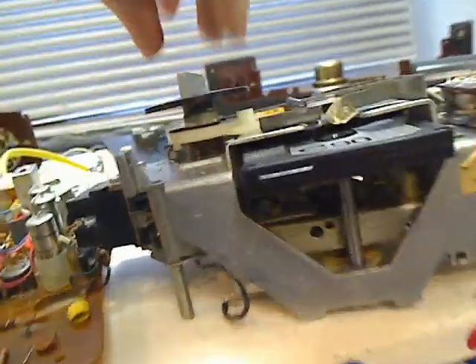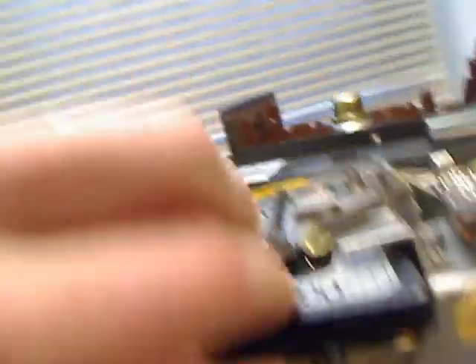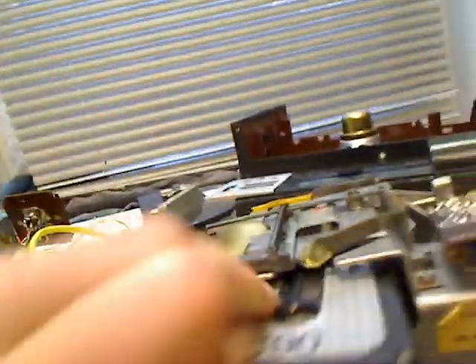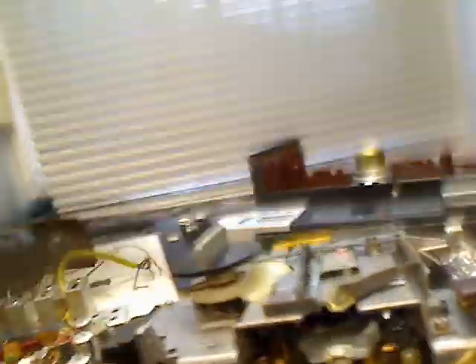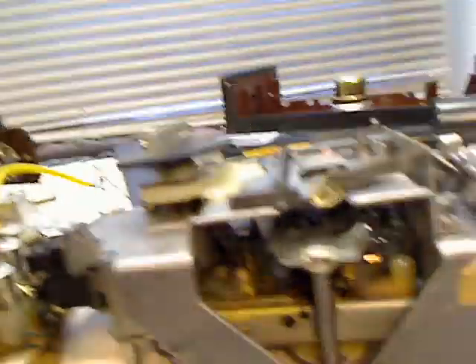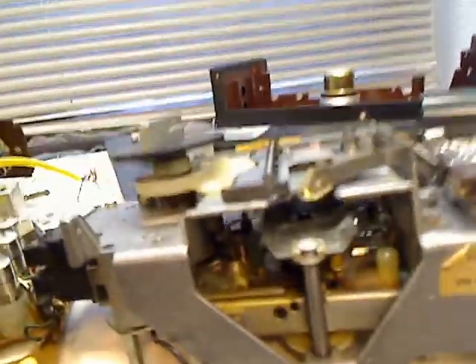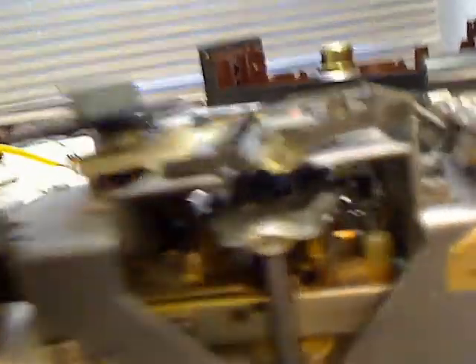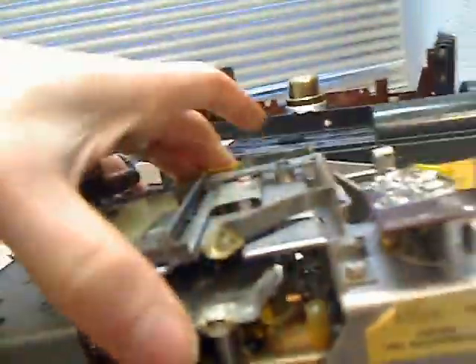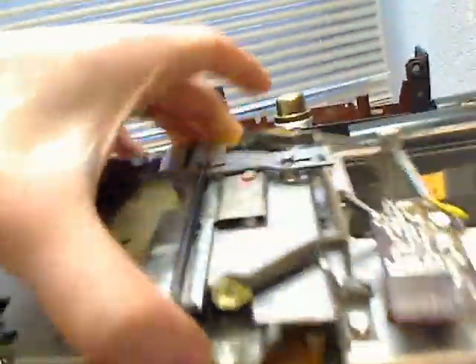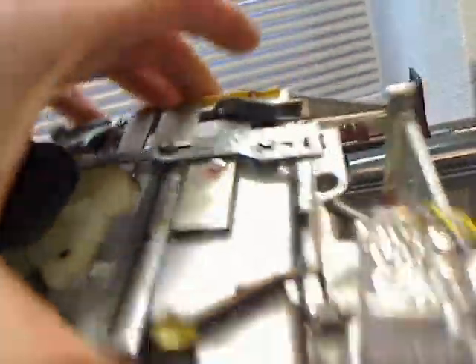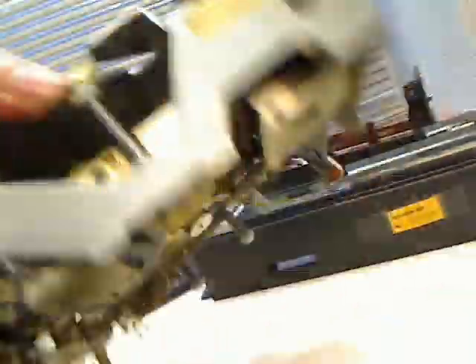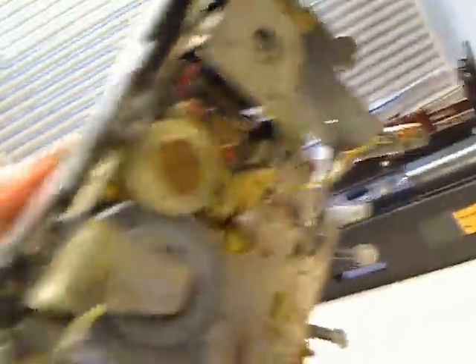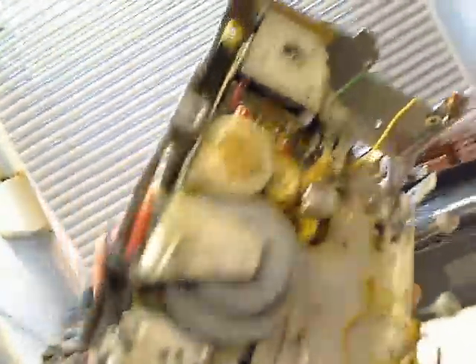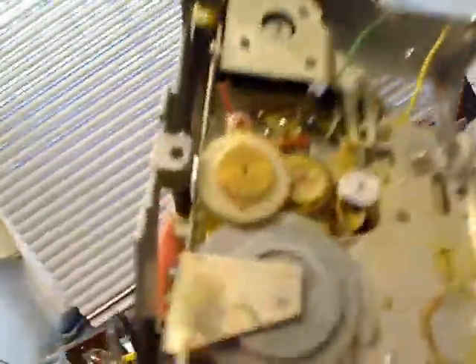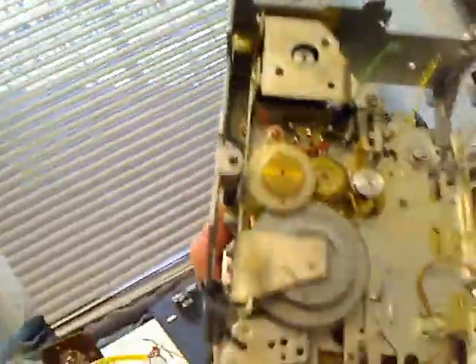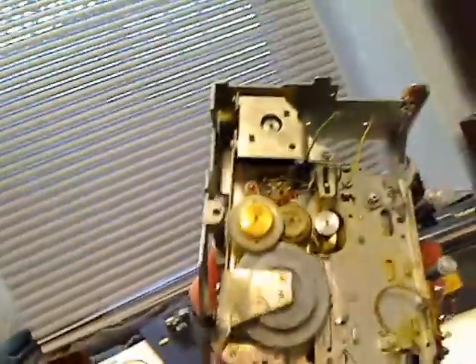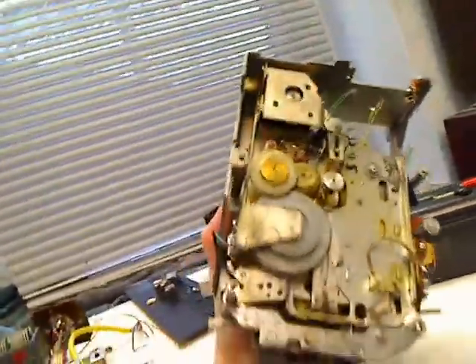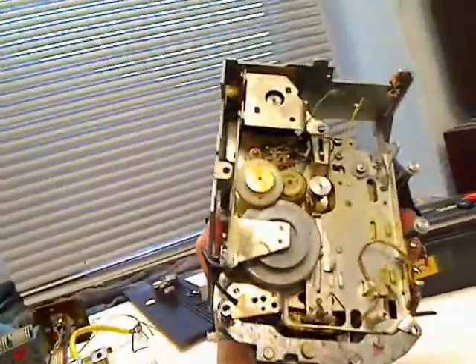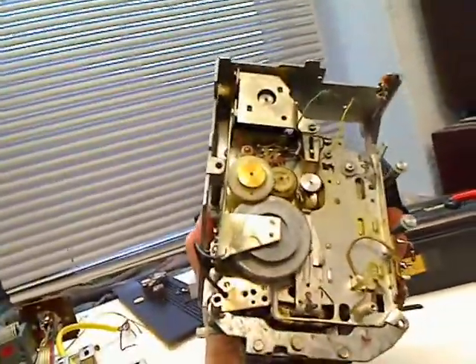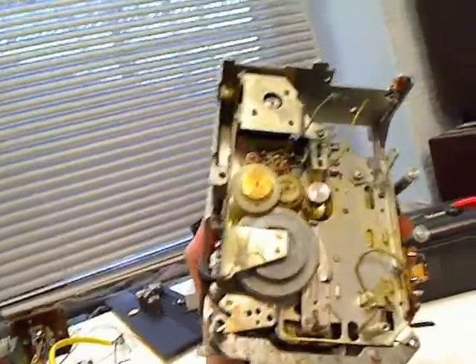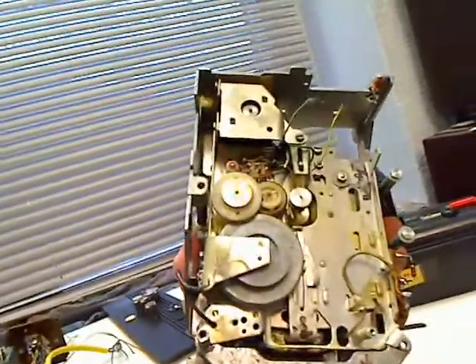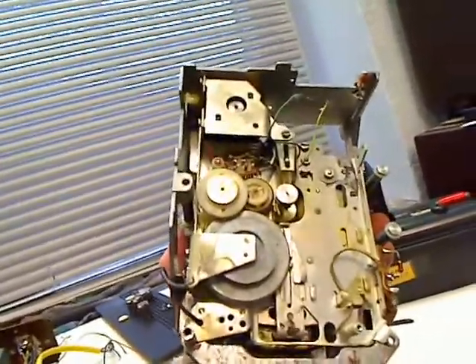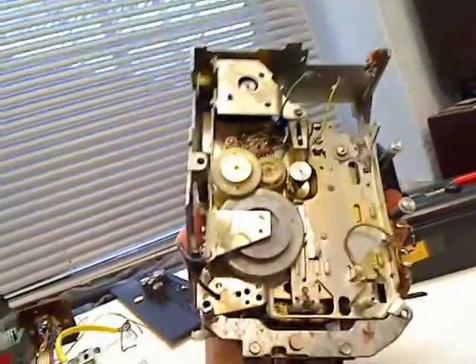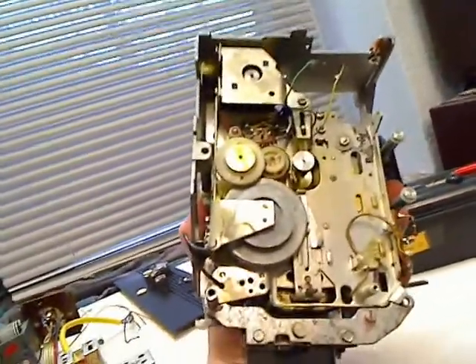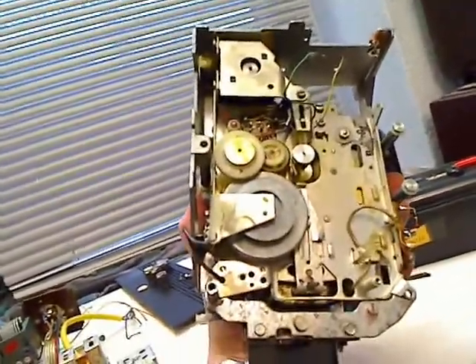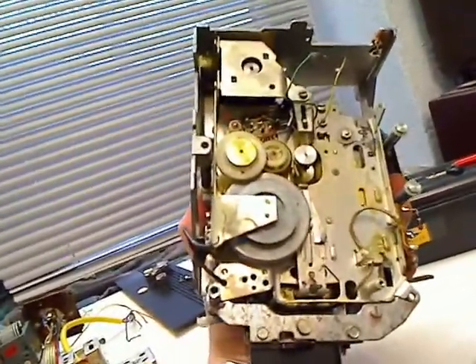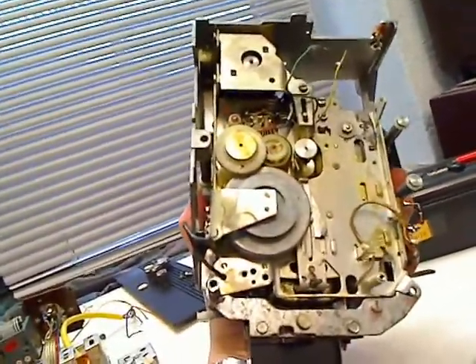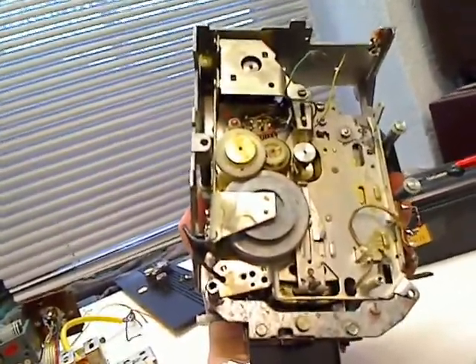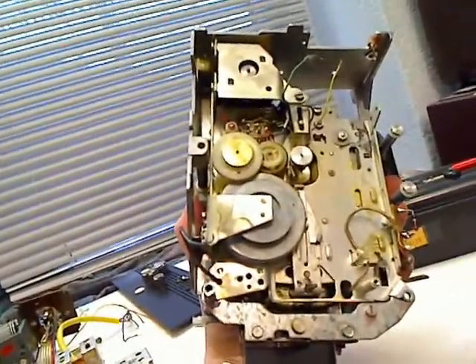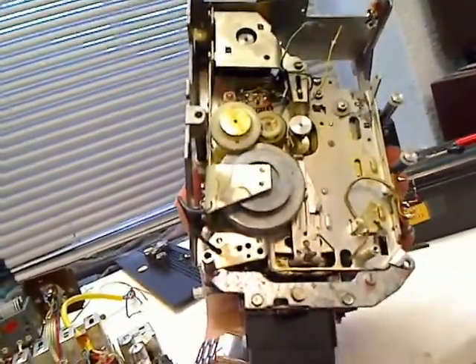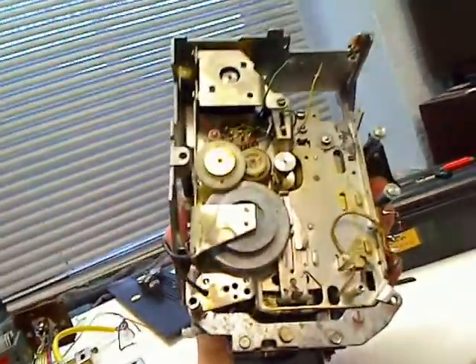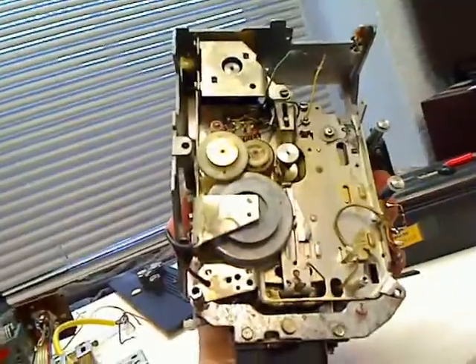It's a Phillips drive, like in the EL 3301 — the very first cassette drive, the very first cassette recorder.